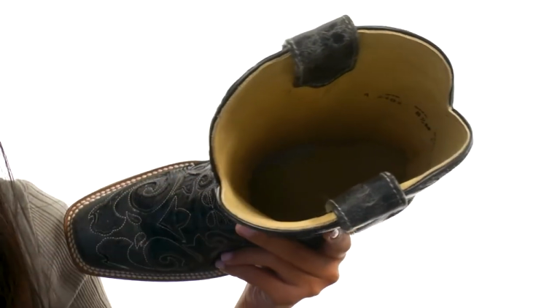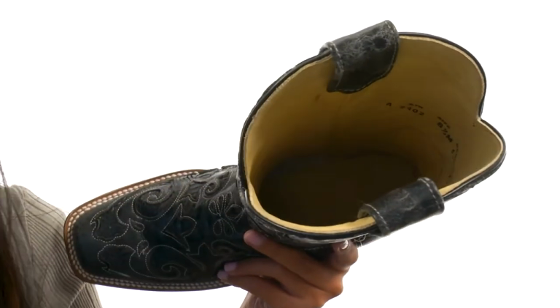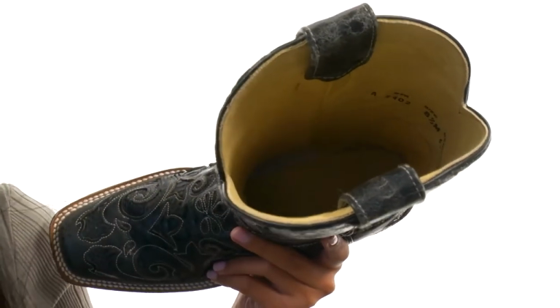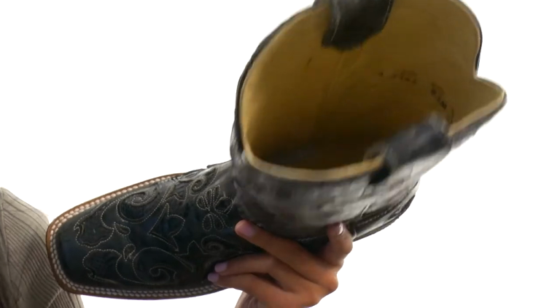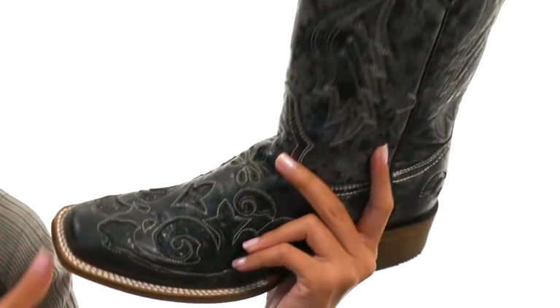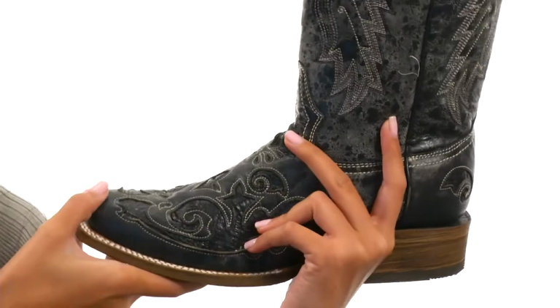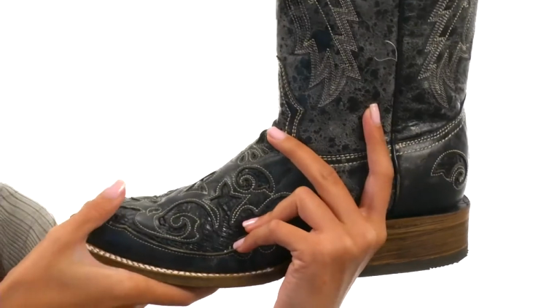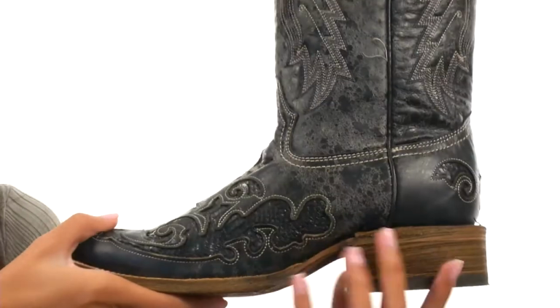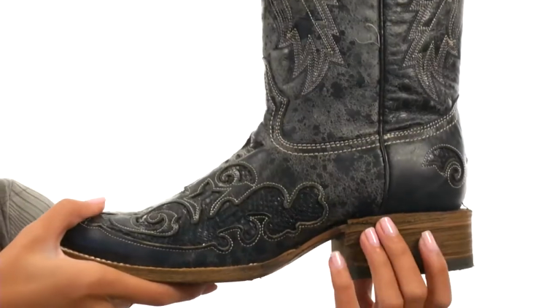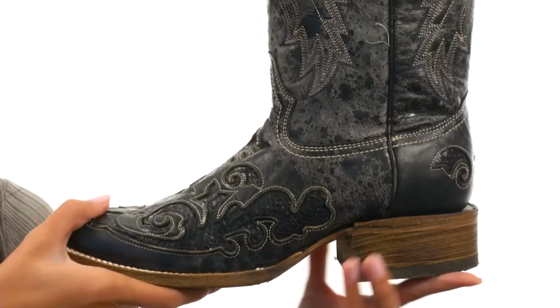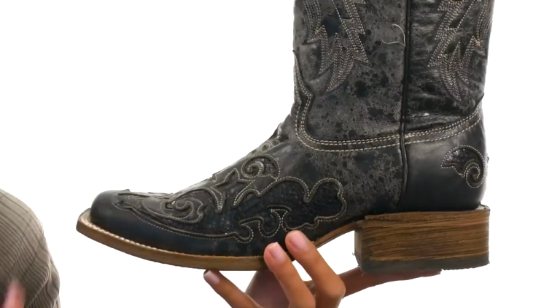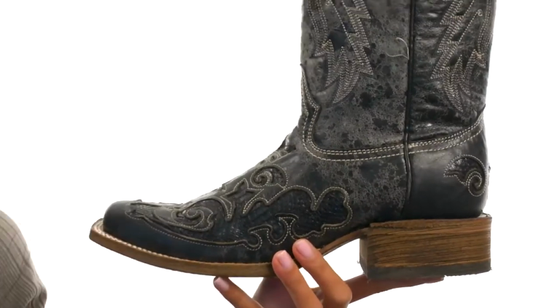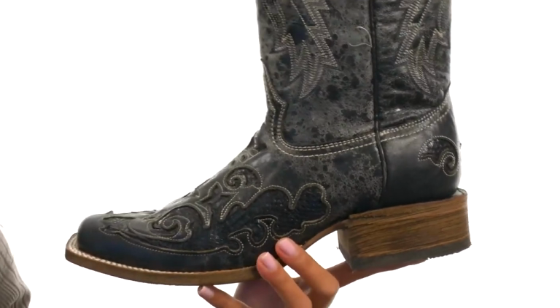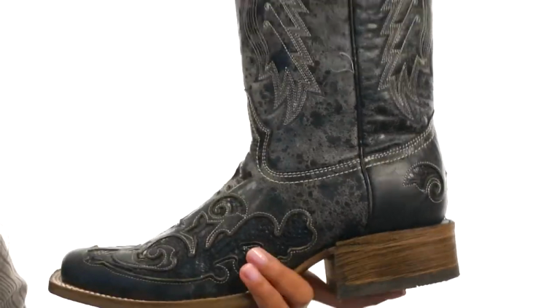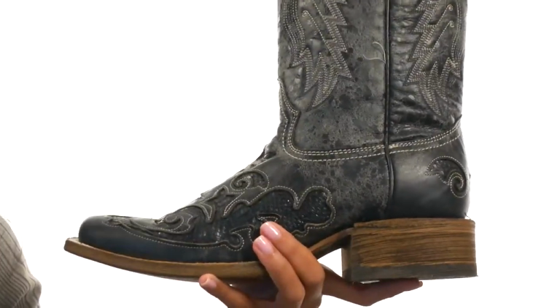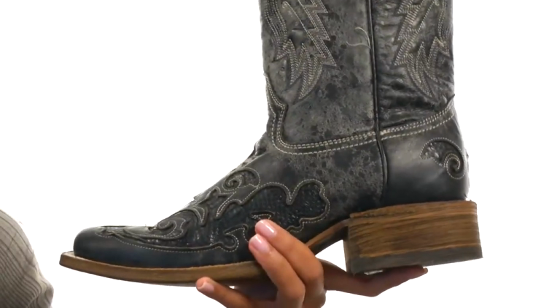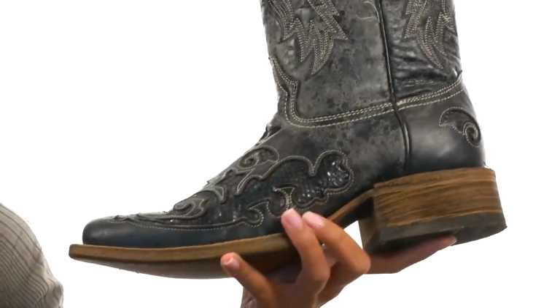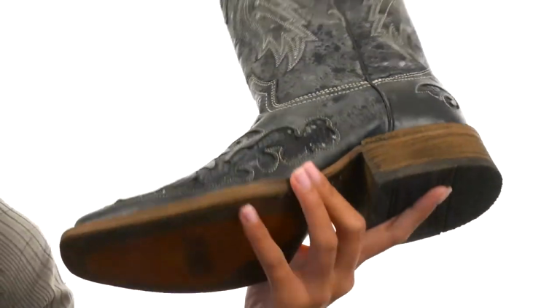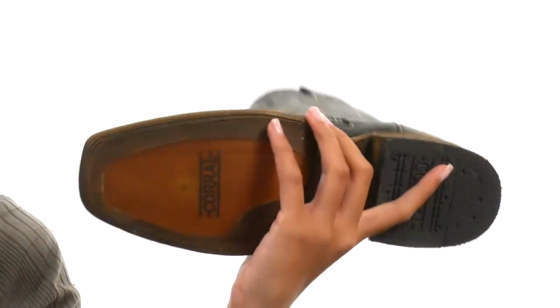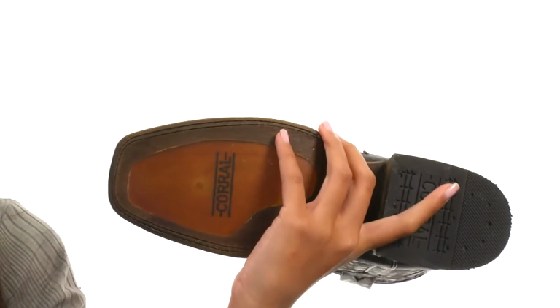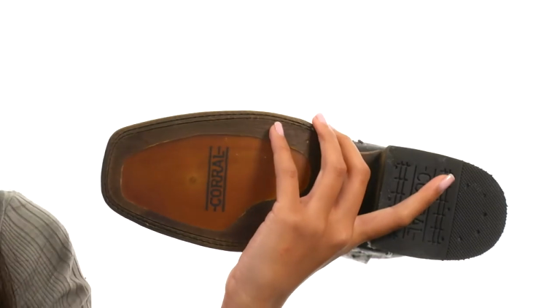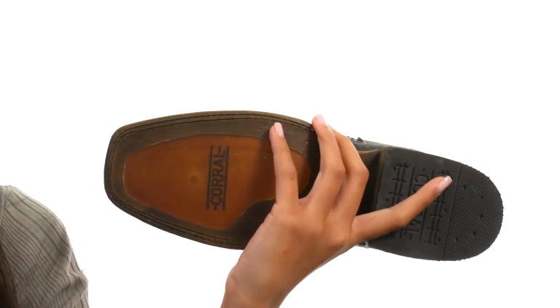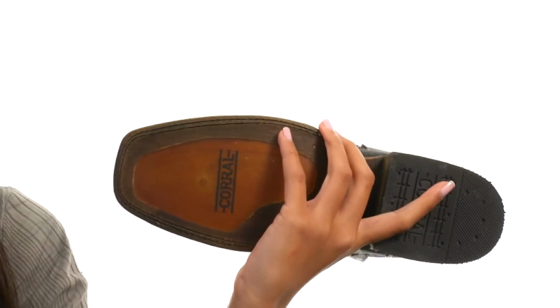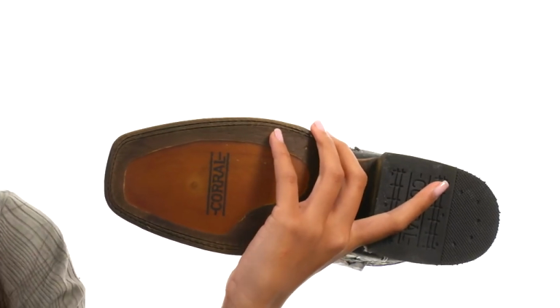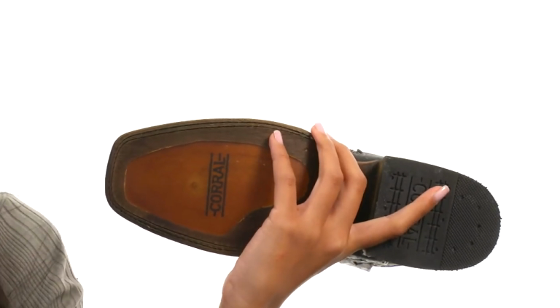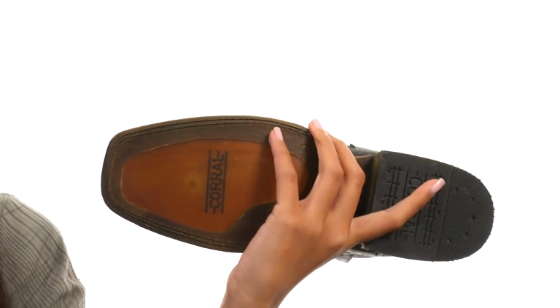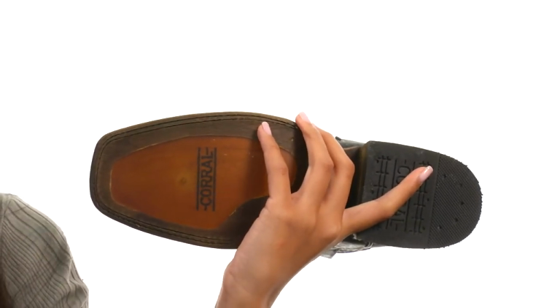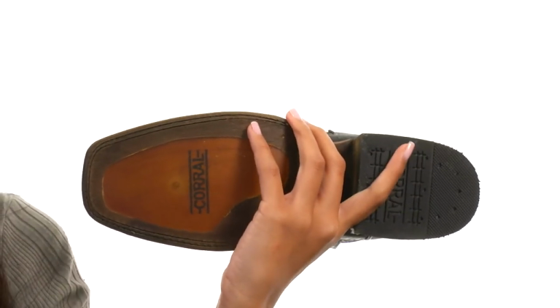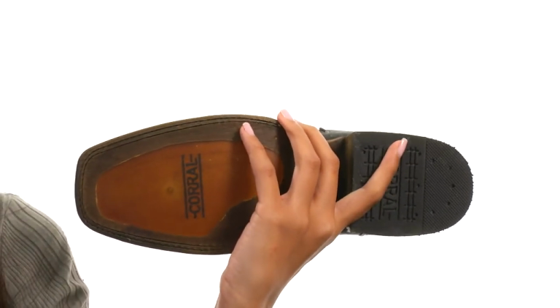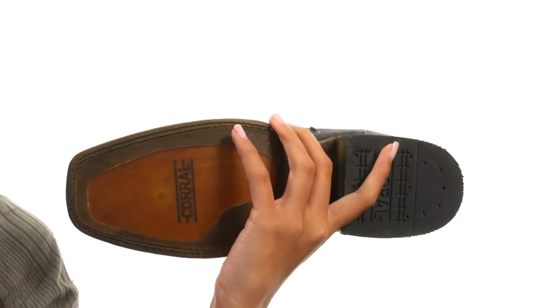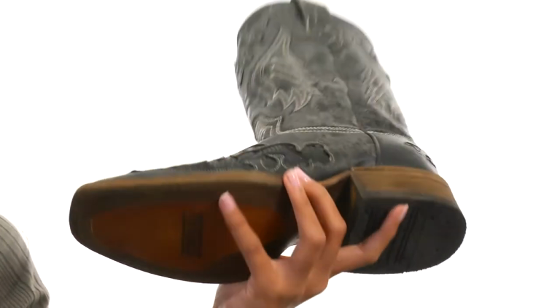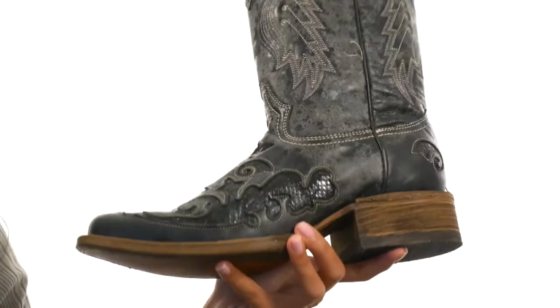There's also a lightly cushioned leather footbed to give you lots of added comfort, a stacked block heel for a pretty nice lift, and it all sits atop a durable leather outsole with a rubber heel tab.